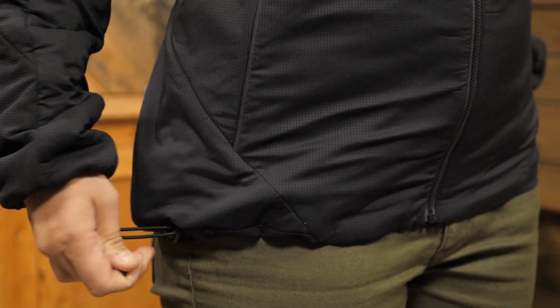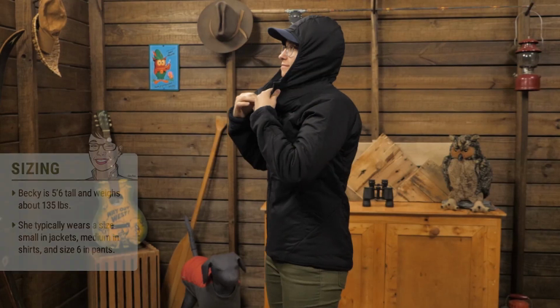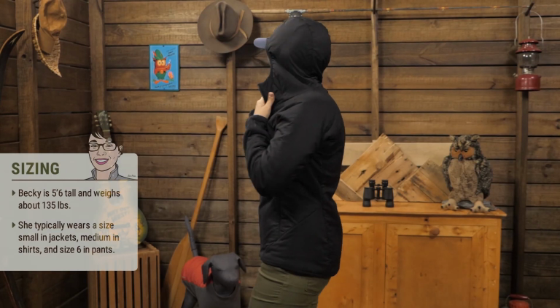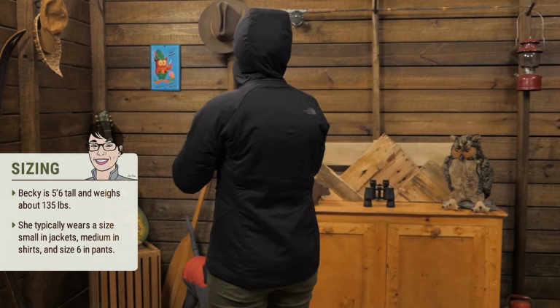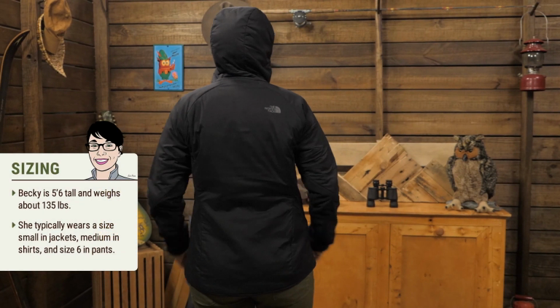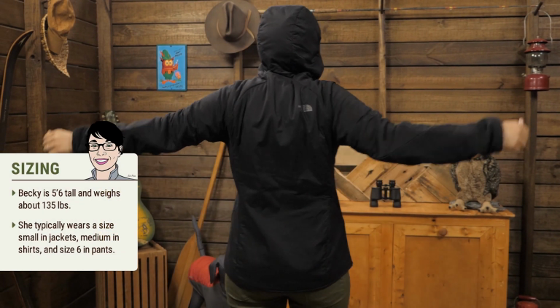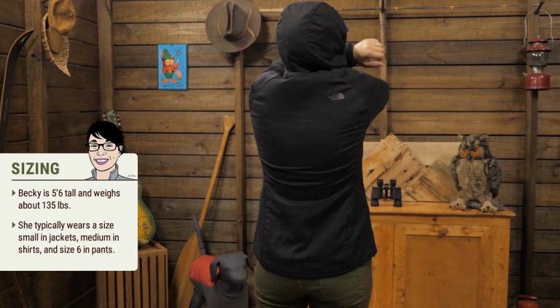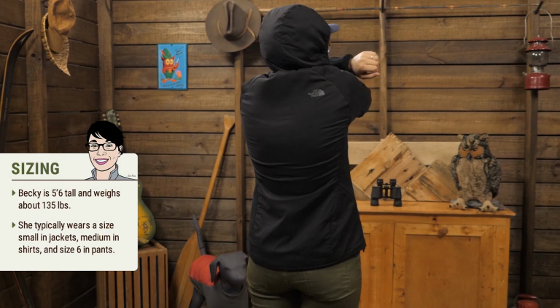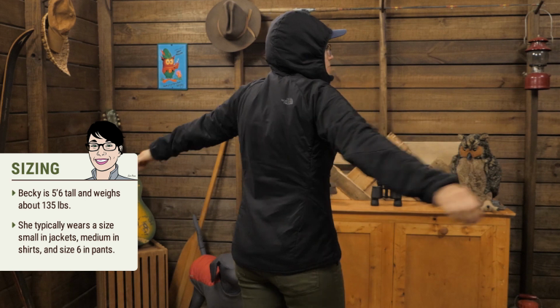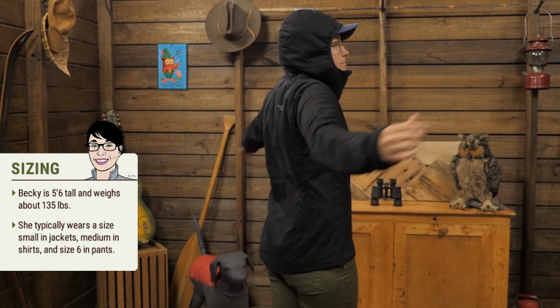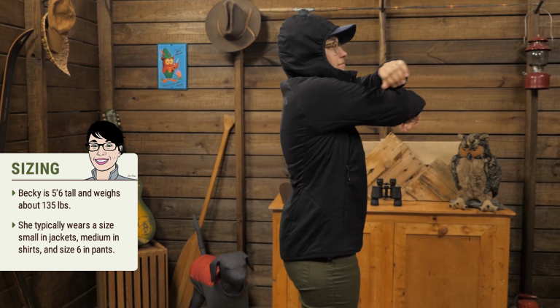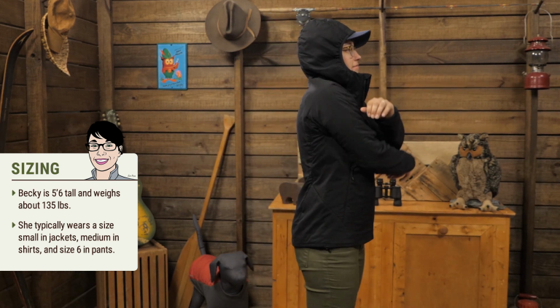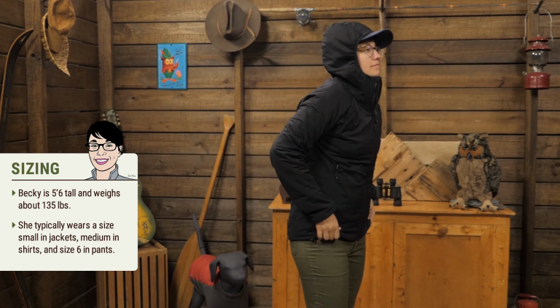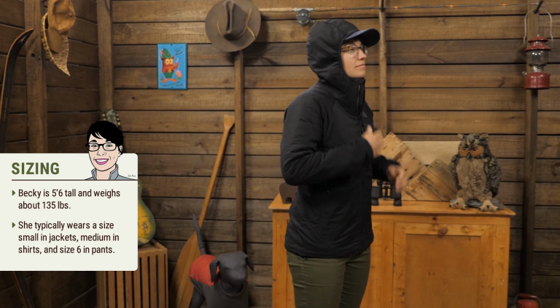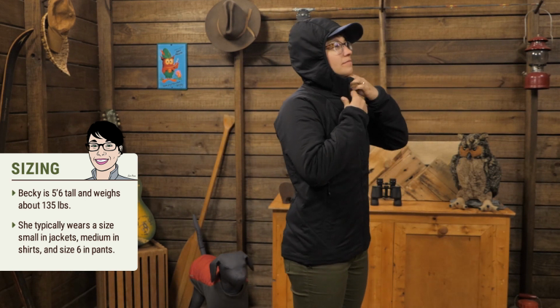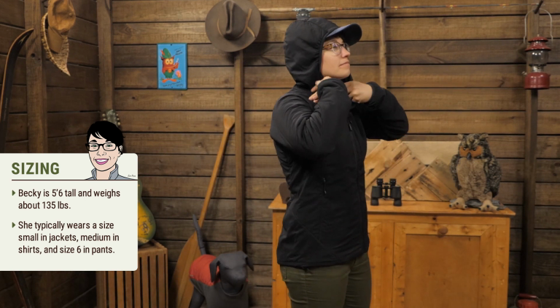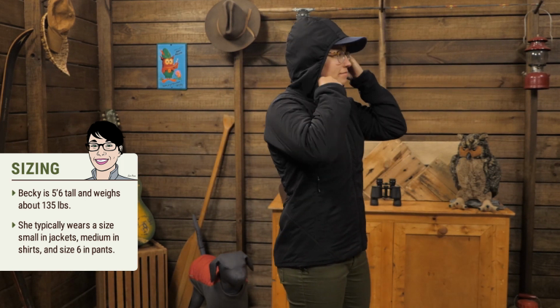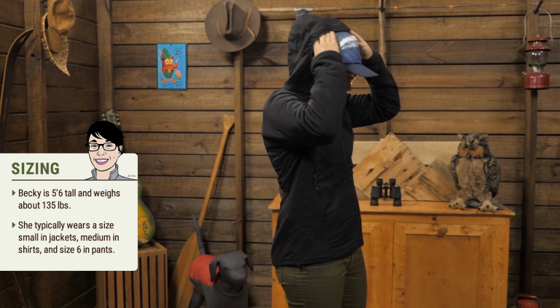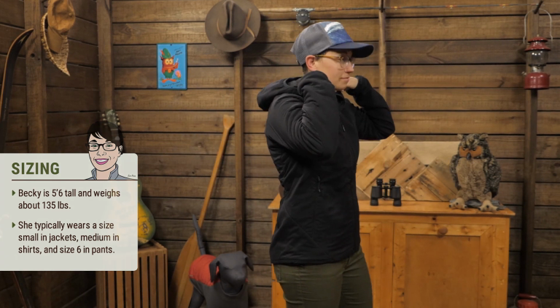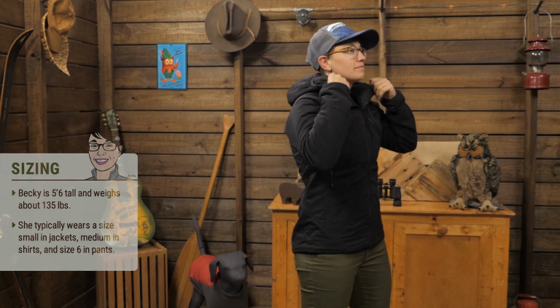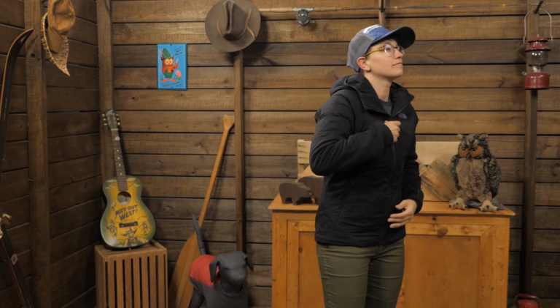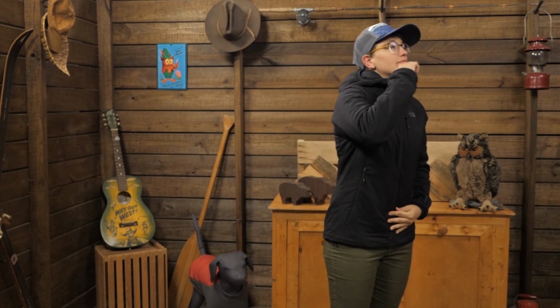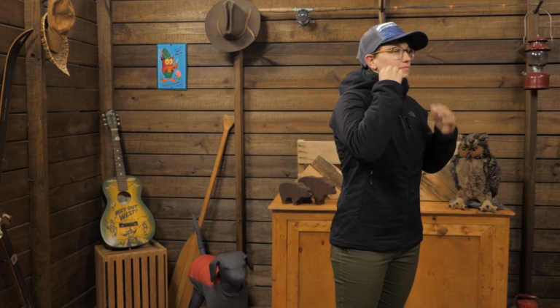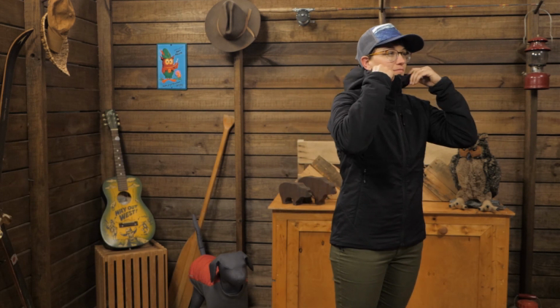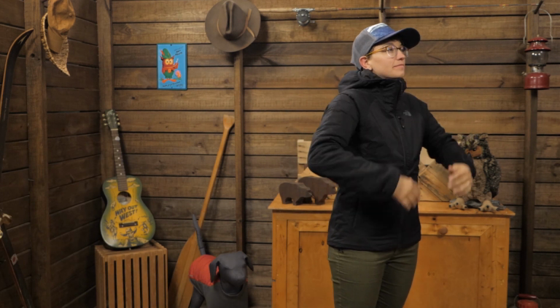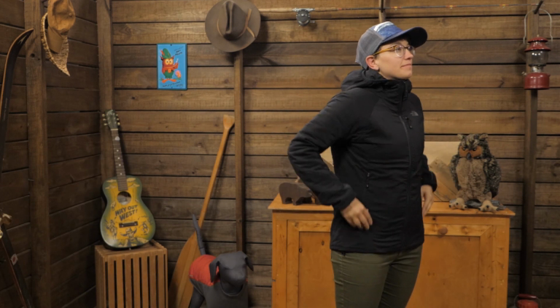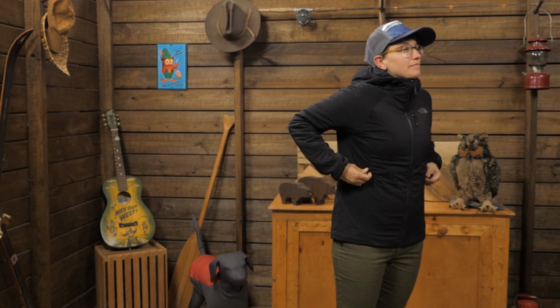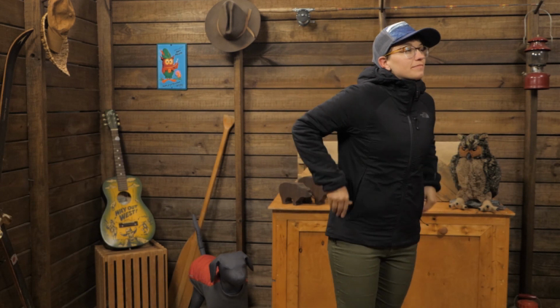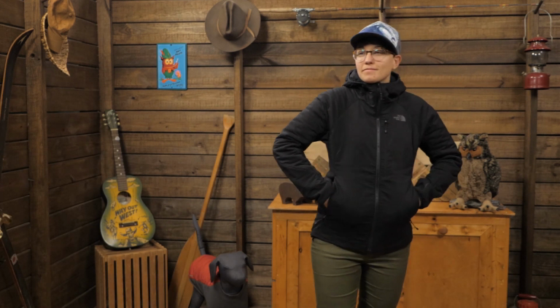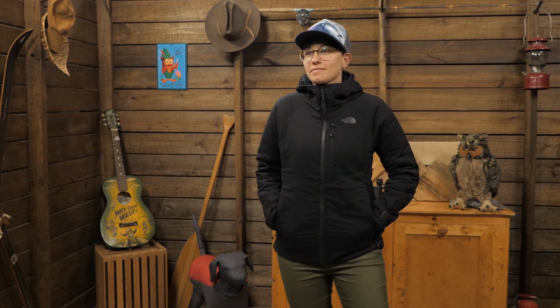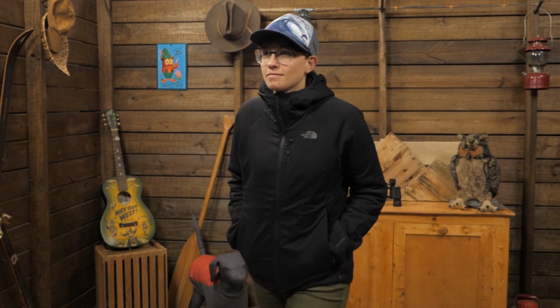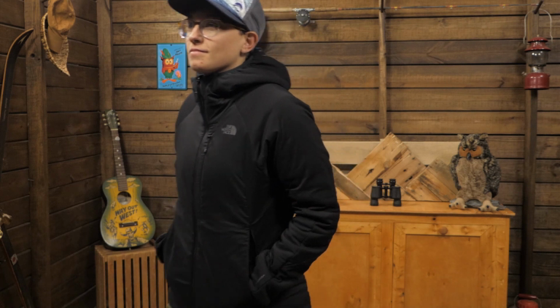This is meant to fit slim. I am wearing a medium and it is the perfect size for me. It is comfy, stretchy, and perfect for high aerobic pursuits in chilly weather. It is the Women's Ventrix Hoodie by The North Face.